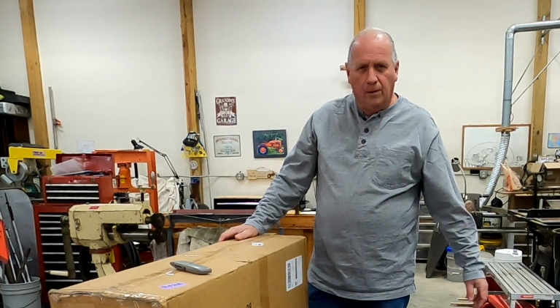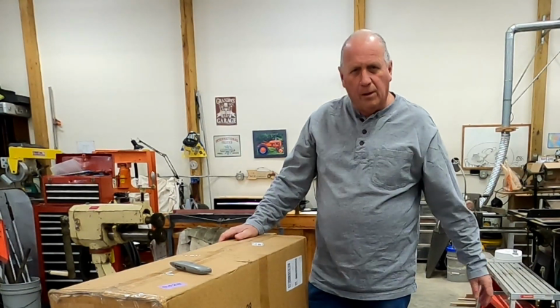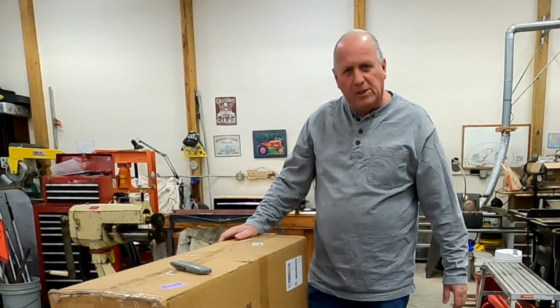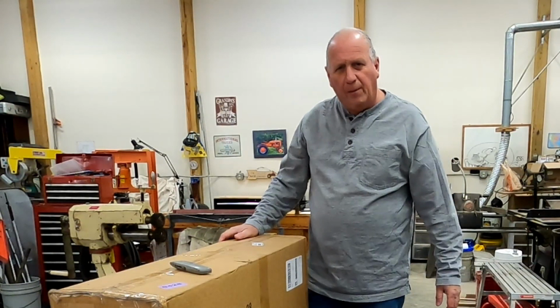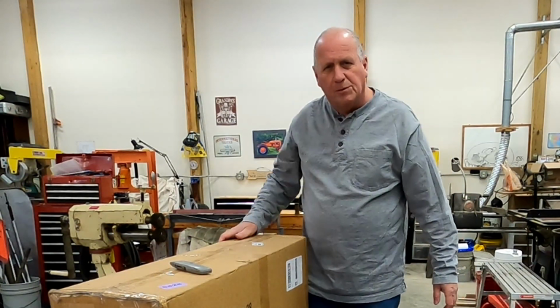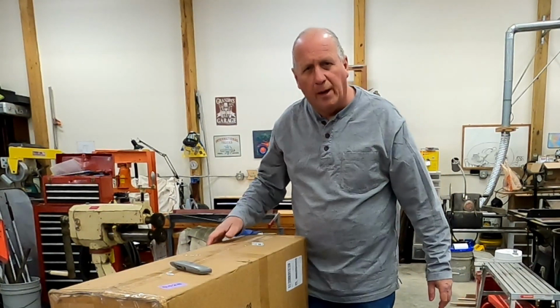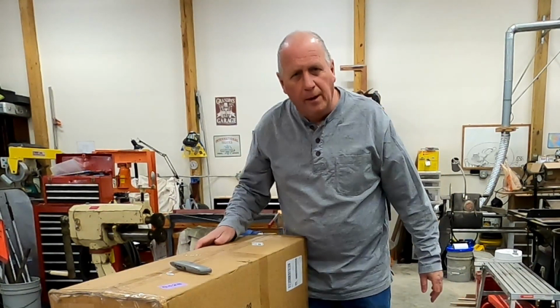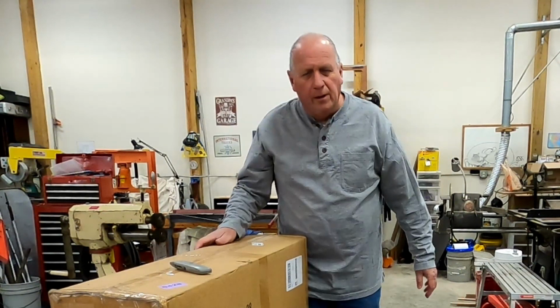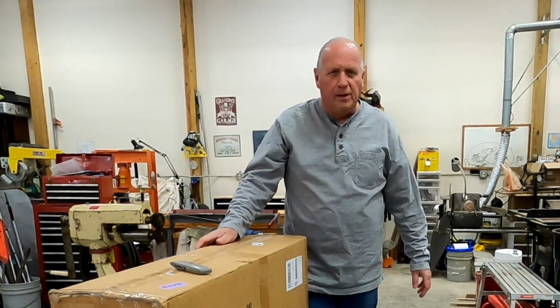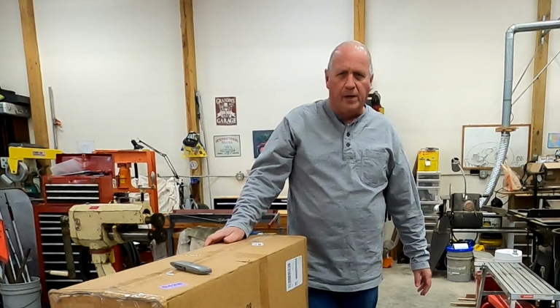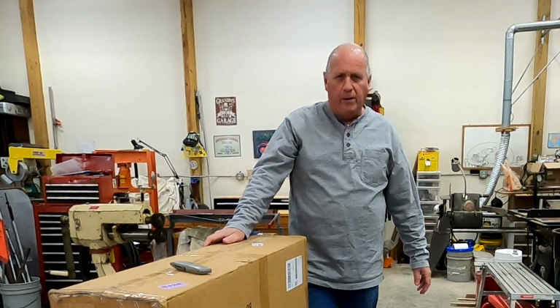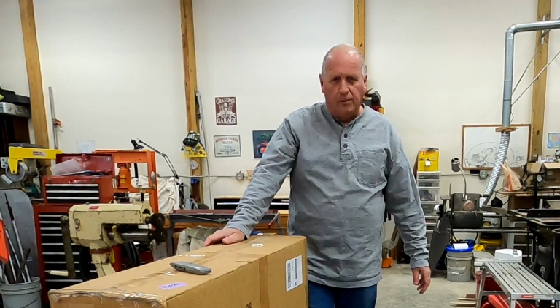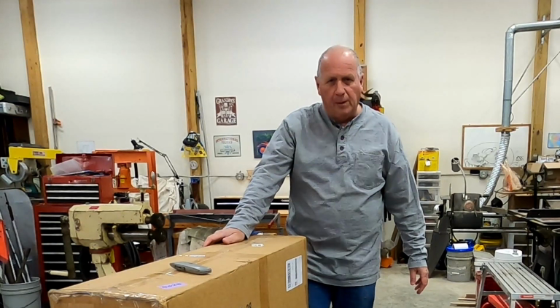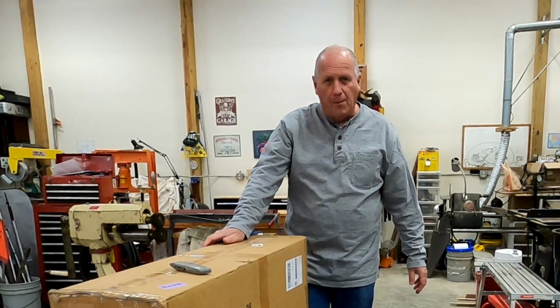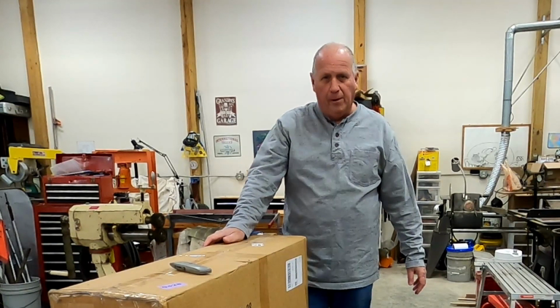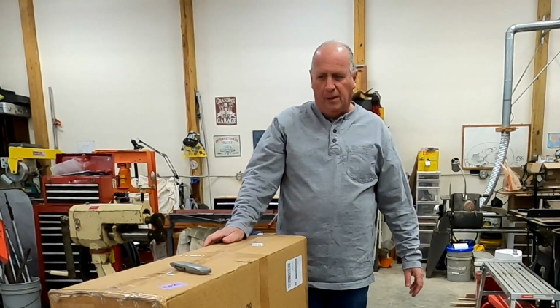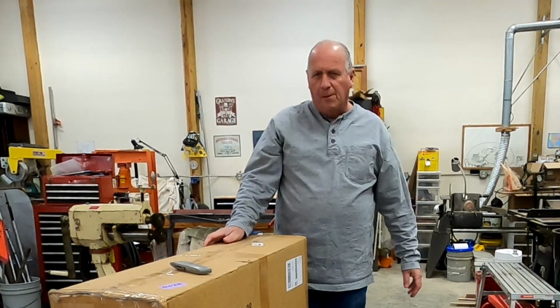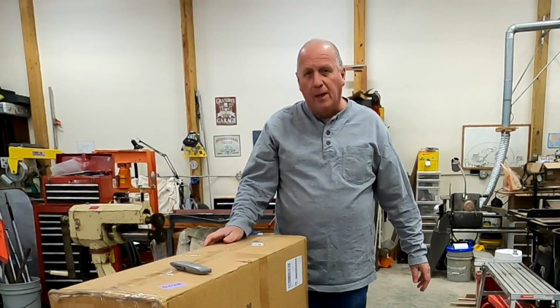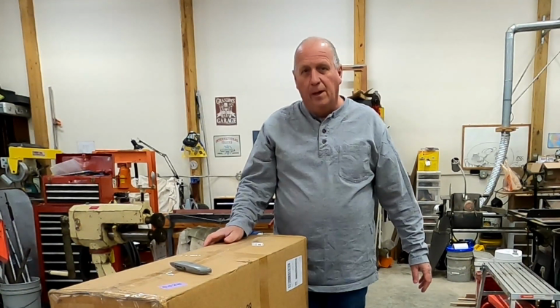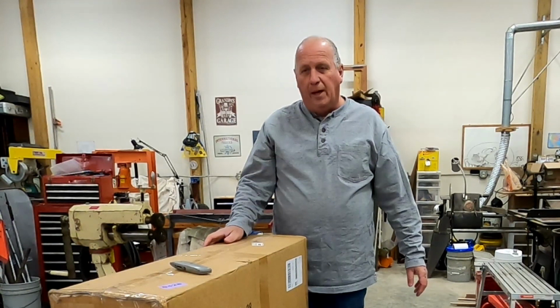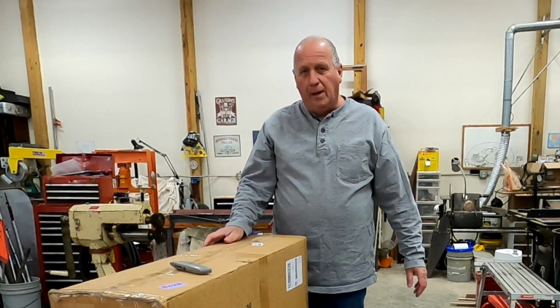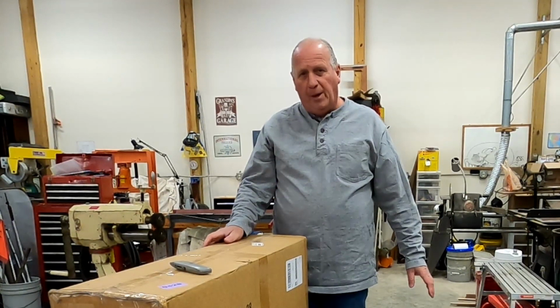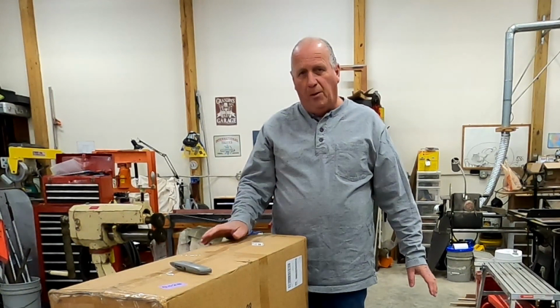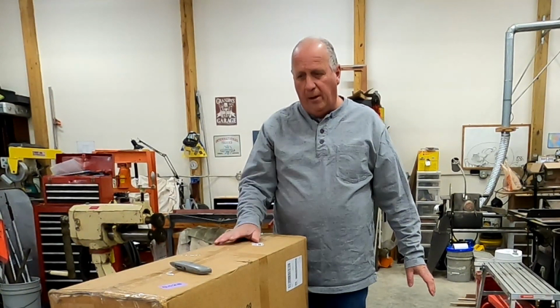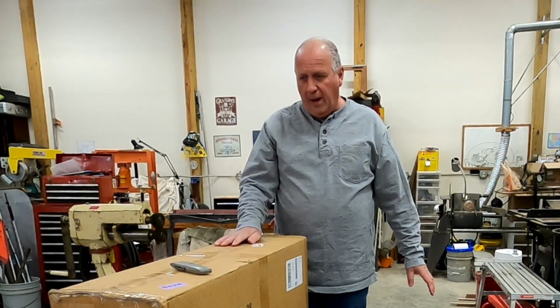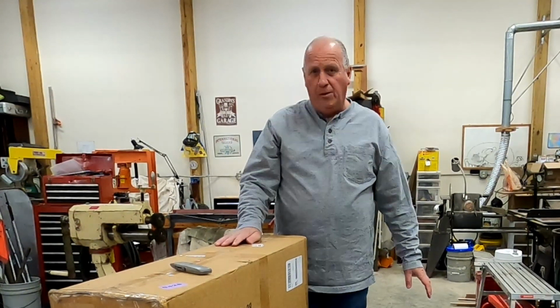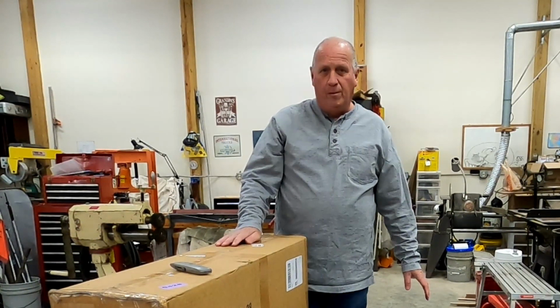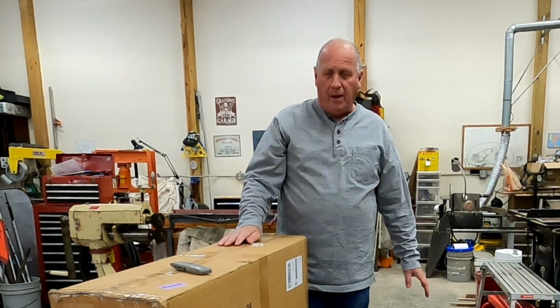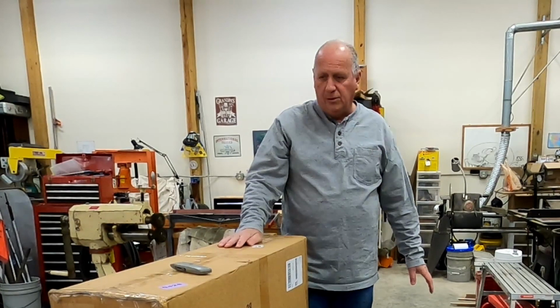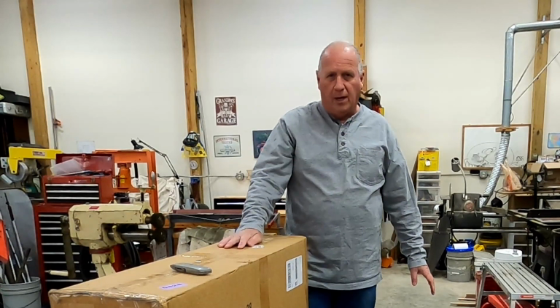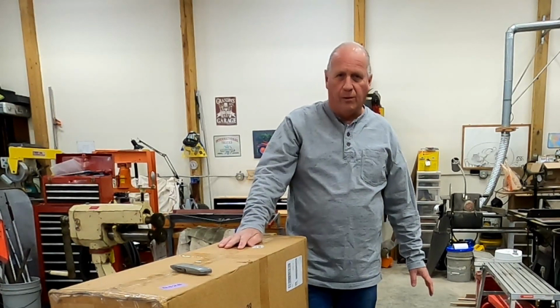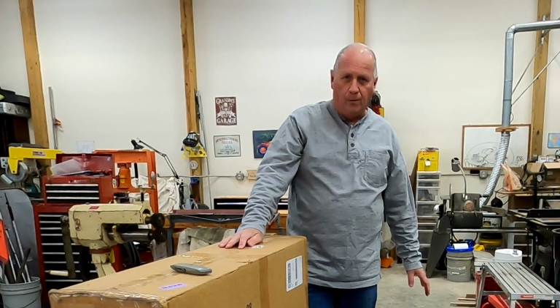Welcome to my channel. My name is Brian. This video is going to be about assembling a compact metal bender and mounting it to the concrete floor.